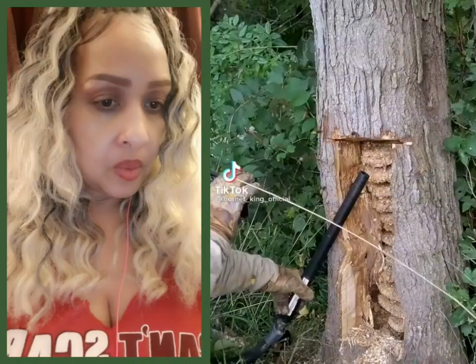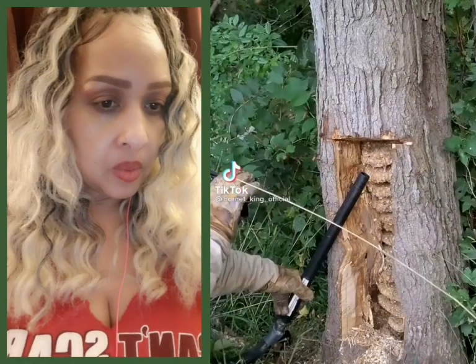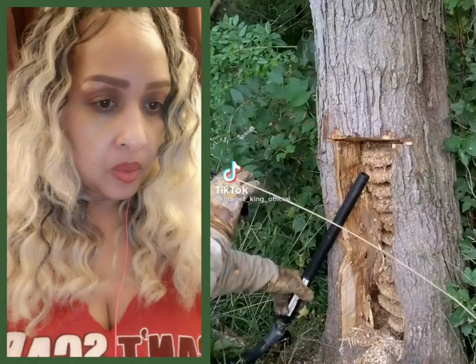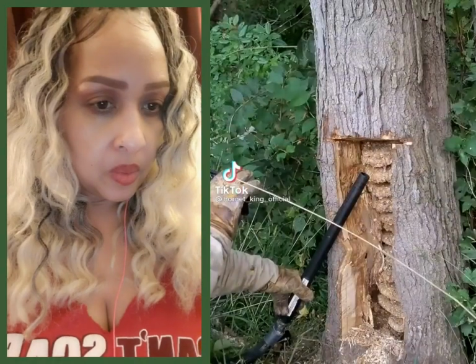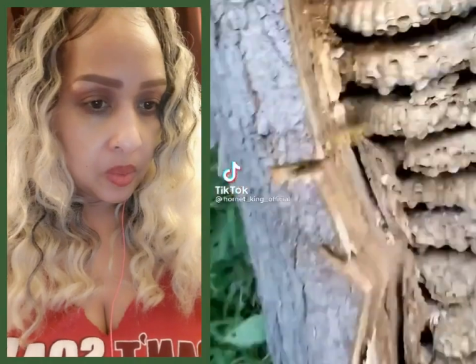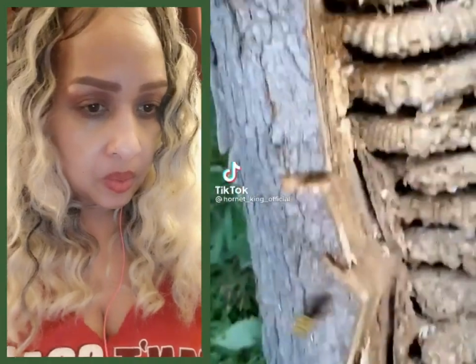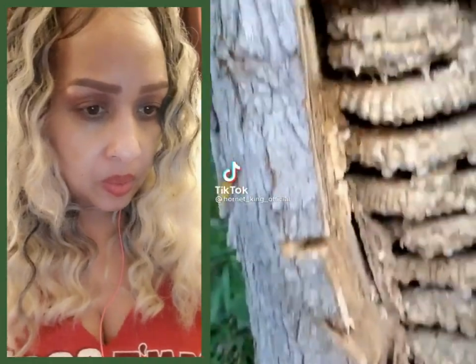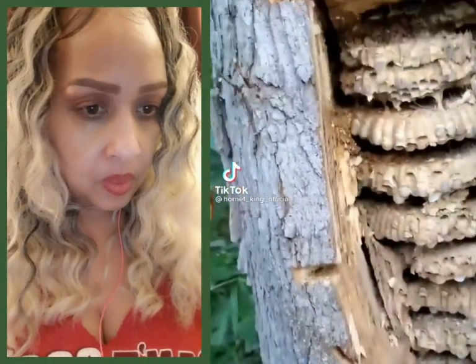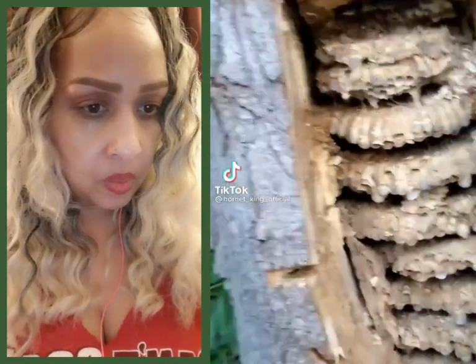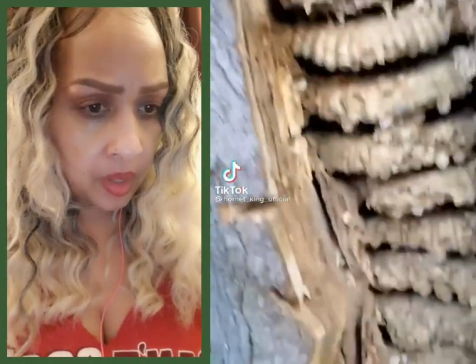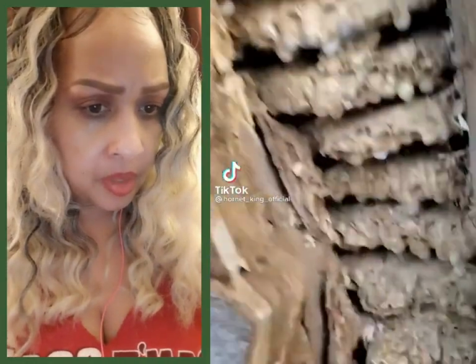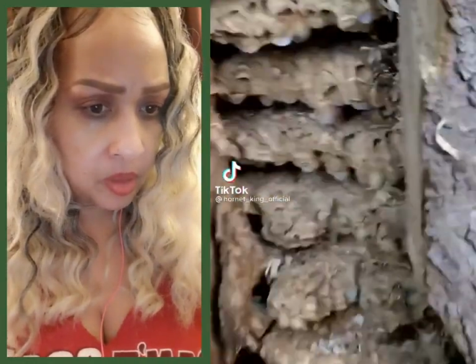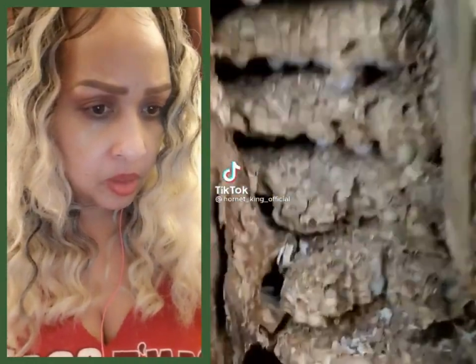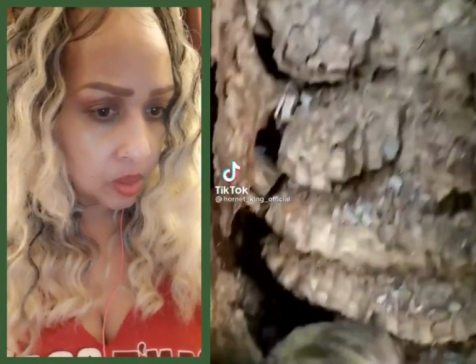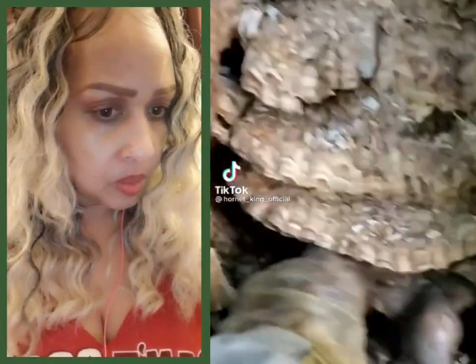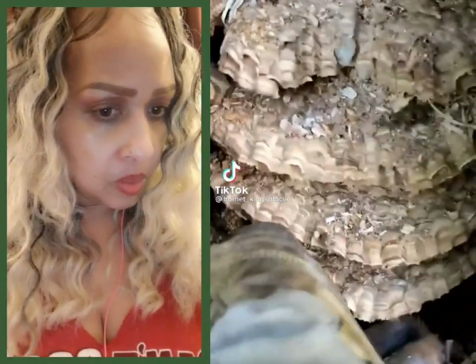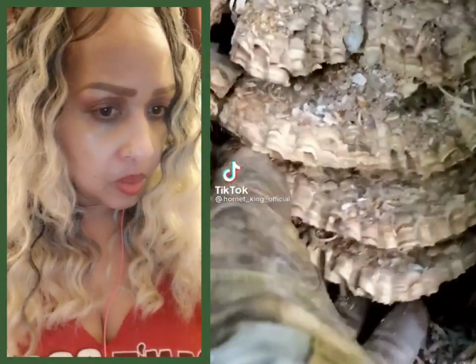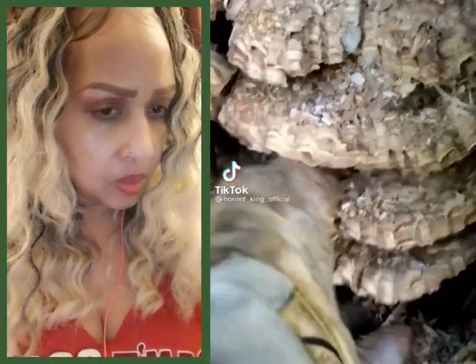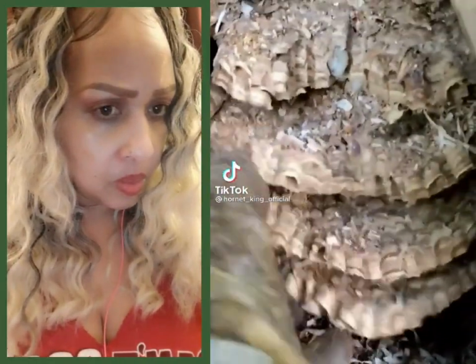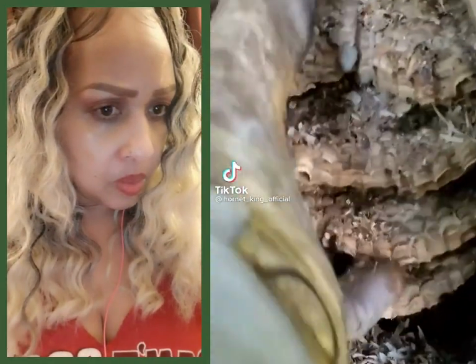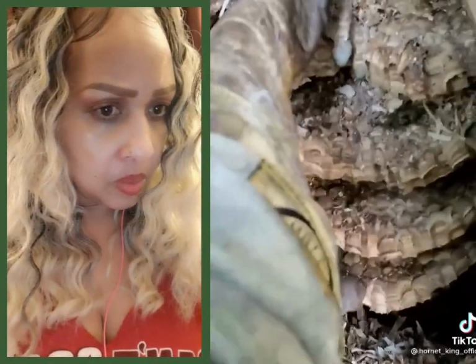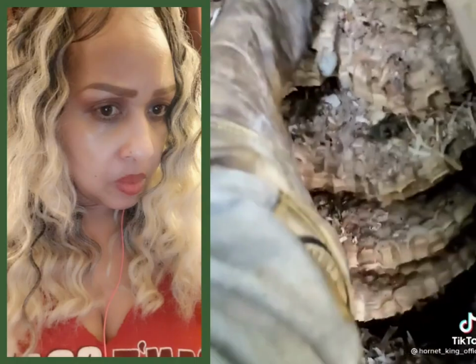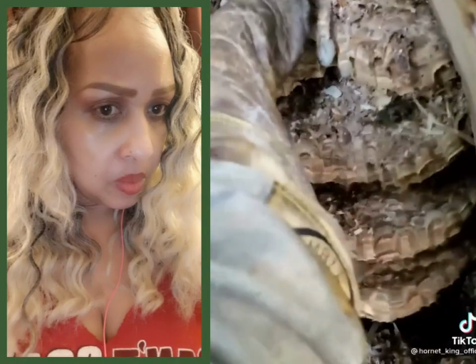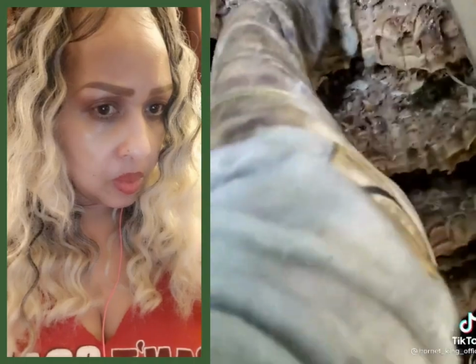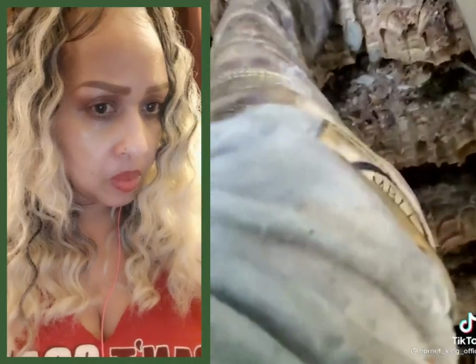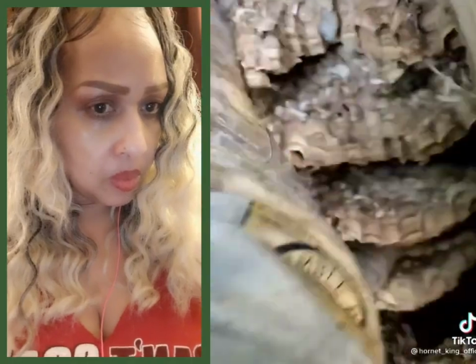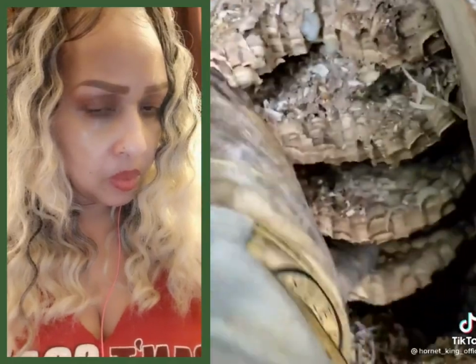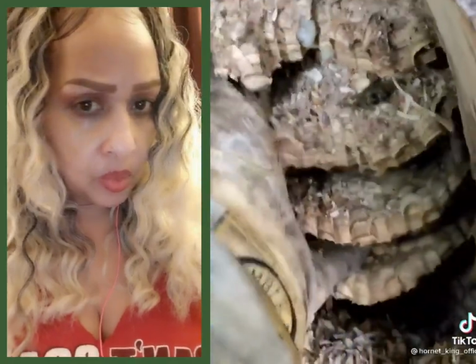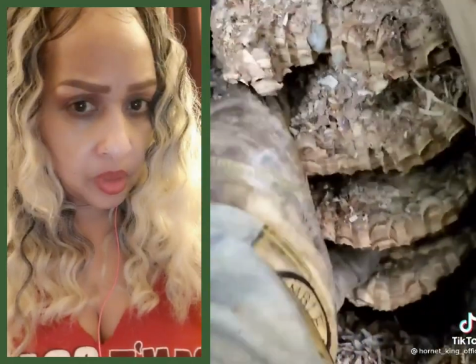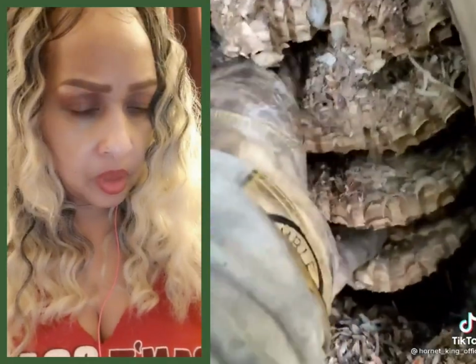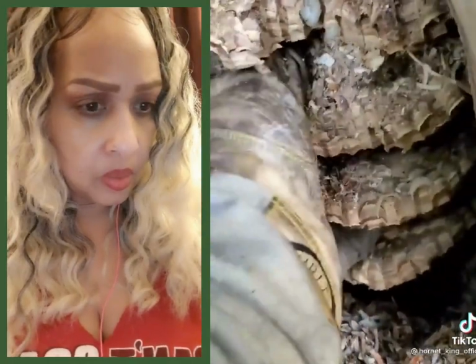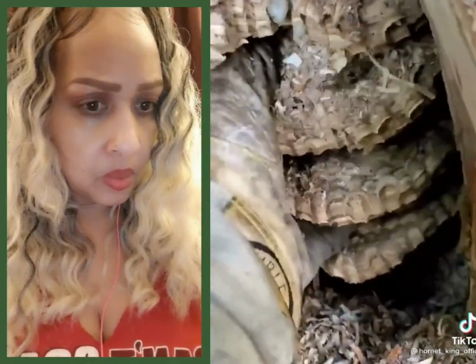I wanted to see the entire length of this nest, knowing that the homeowner said that he didn't care how much I cut because he was going to cut this tree down anyway.